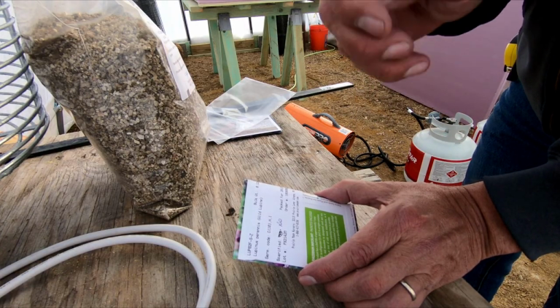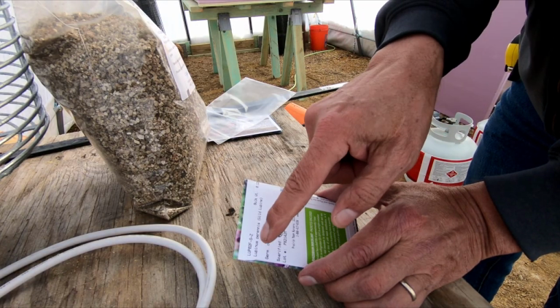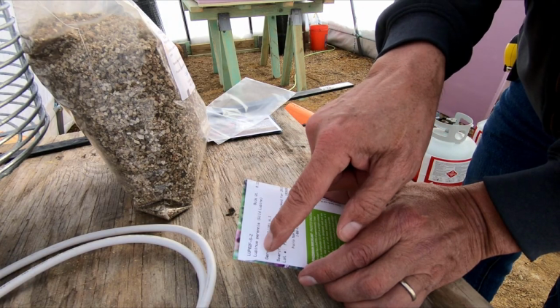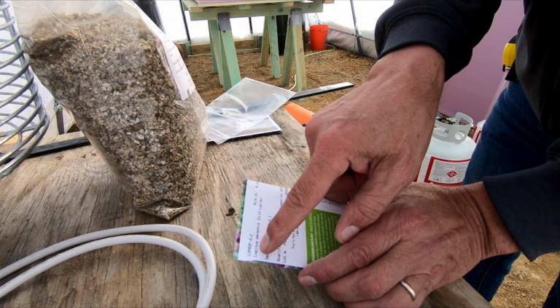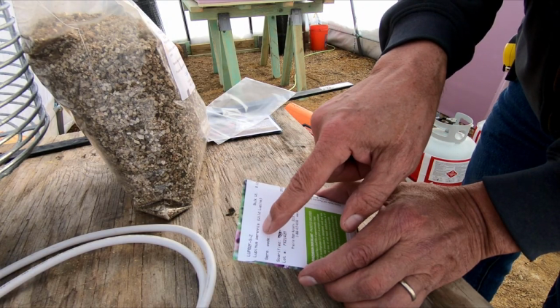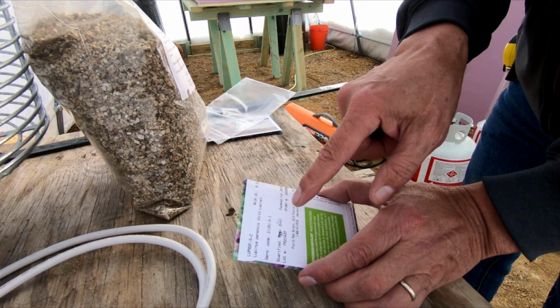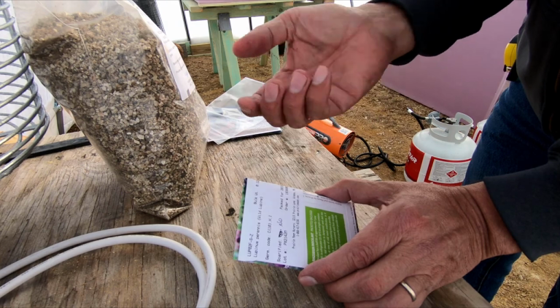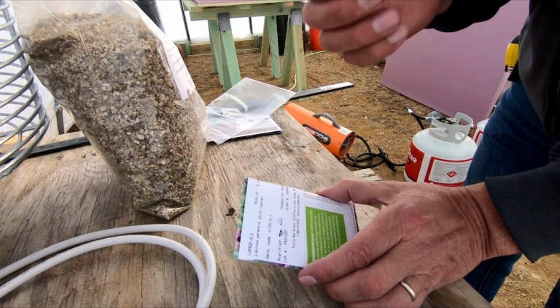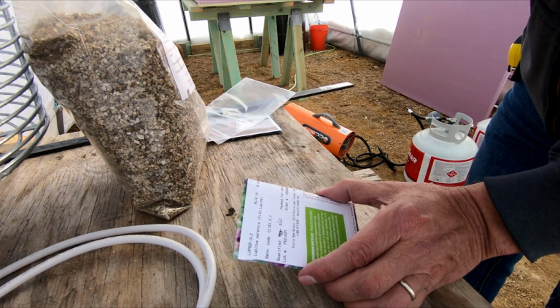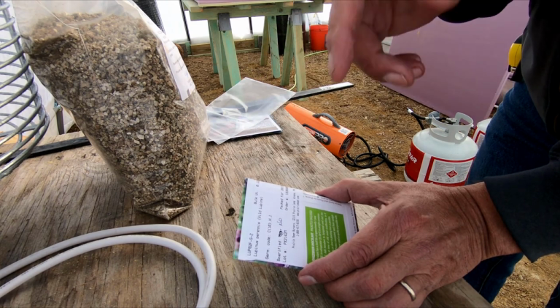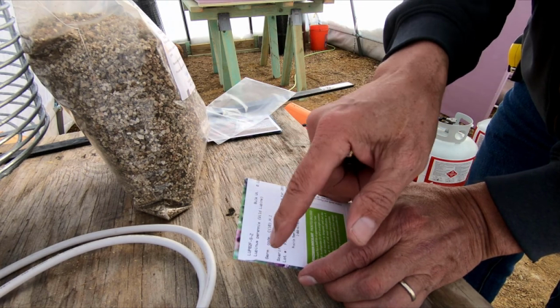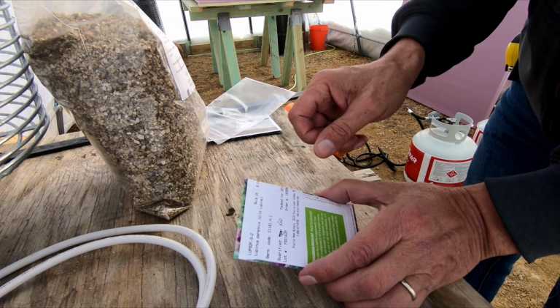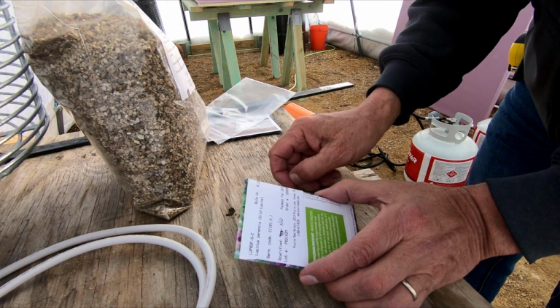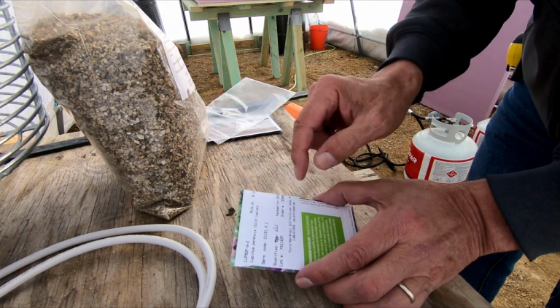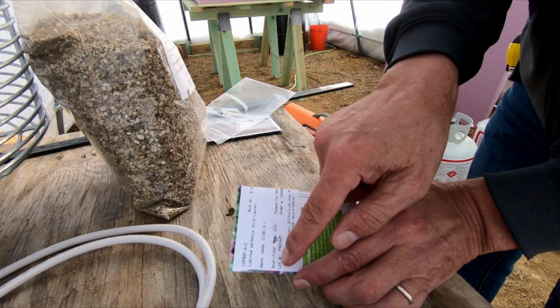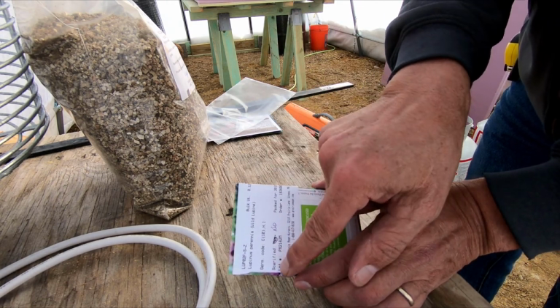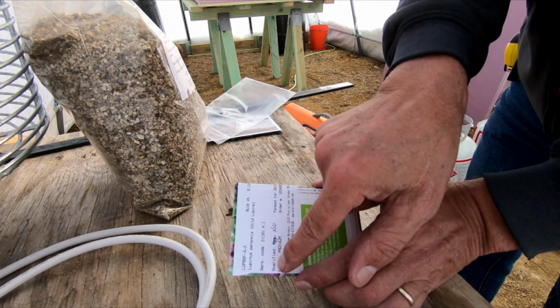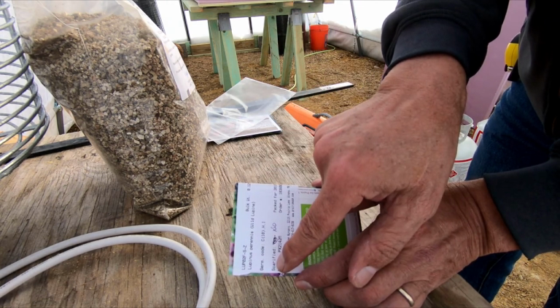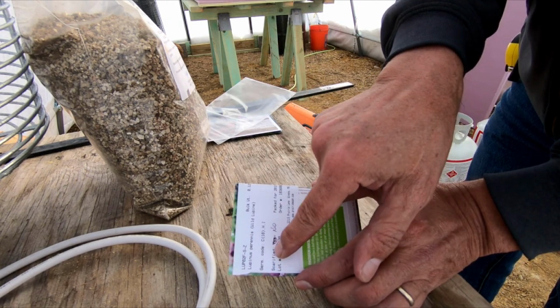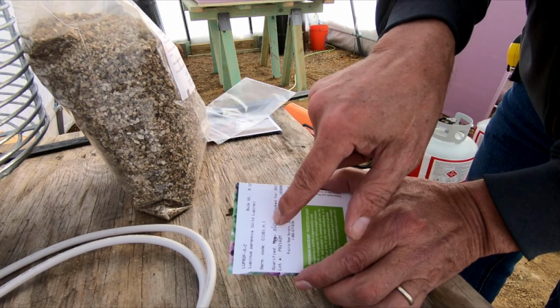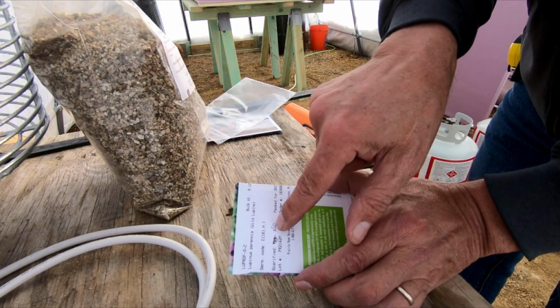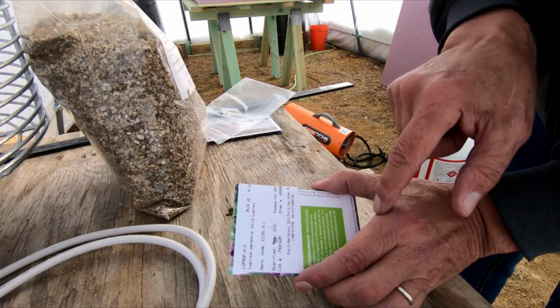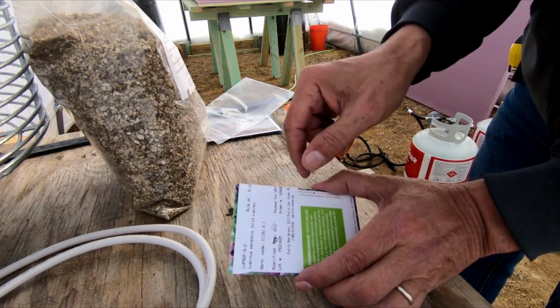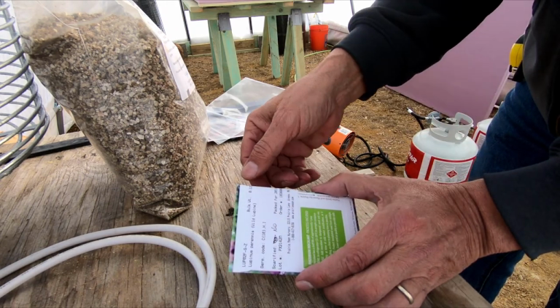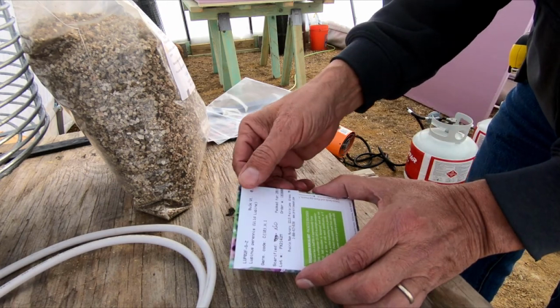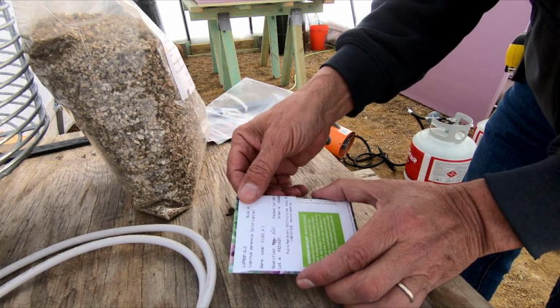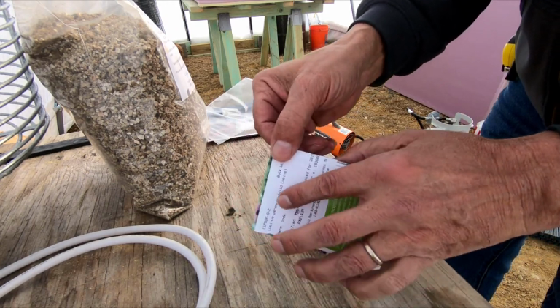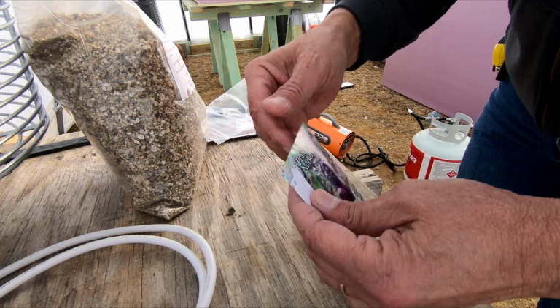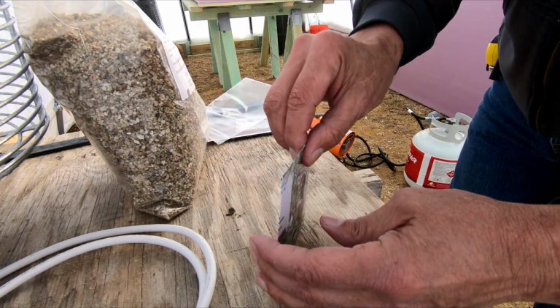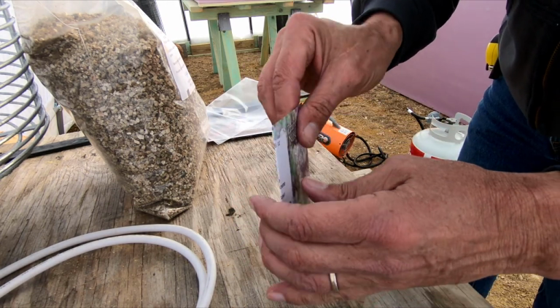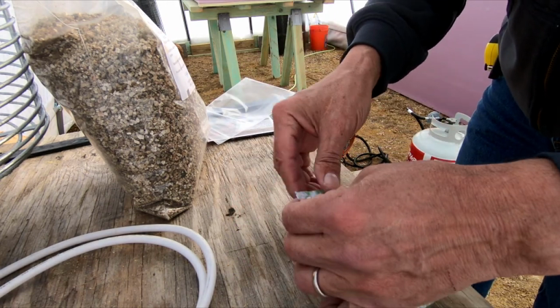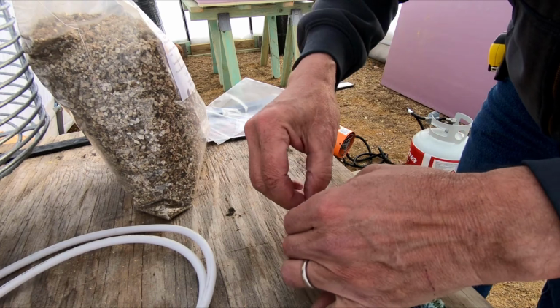This is Lupinus perennis, which means perennial lupine. It says 'scarified: no' — so that means it needs to be scarified.